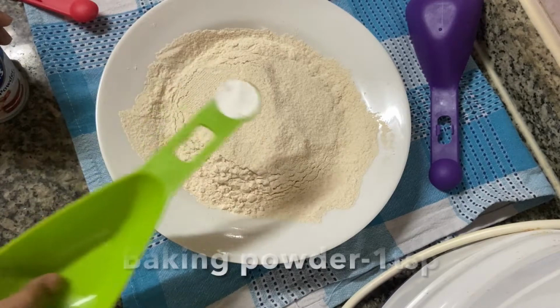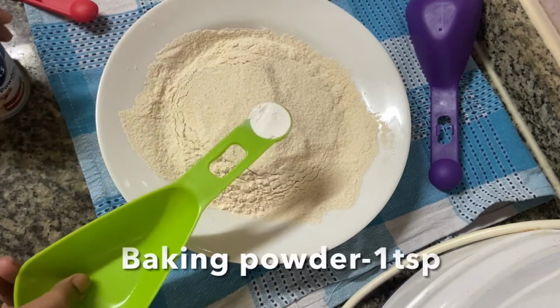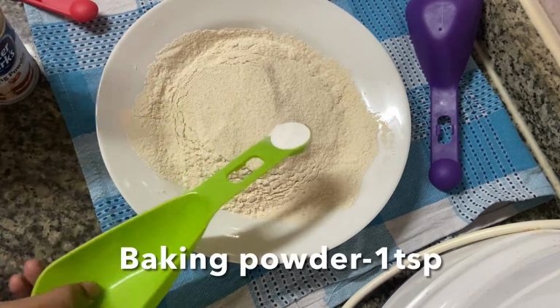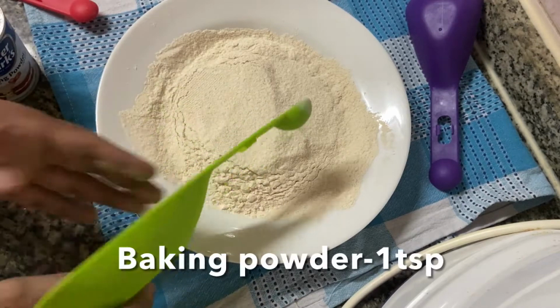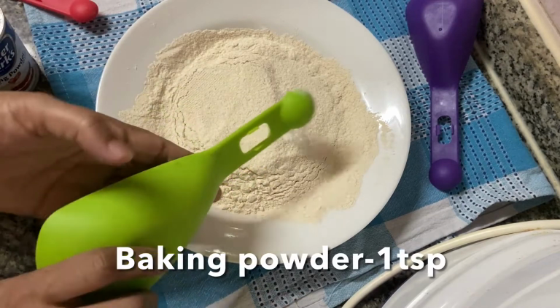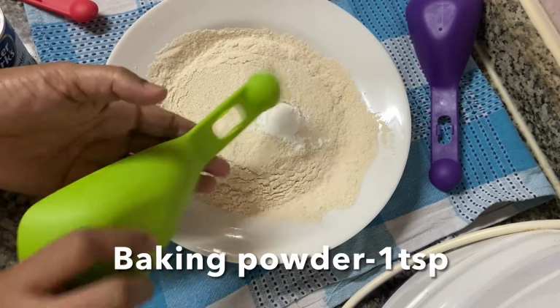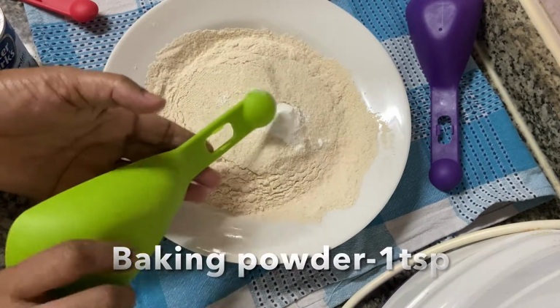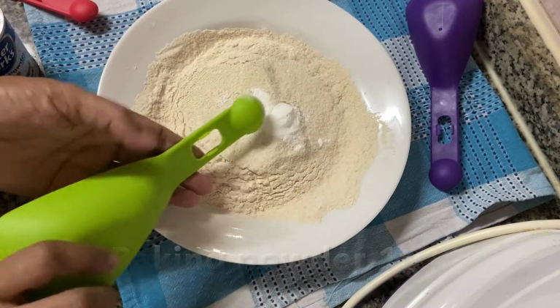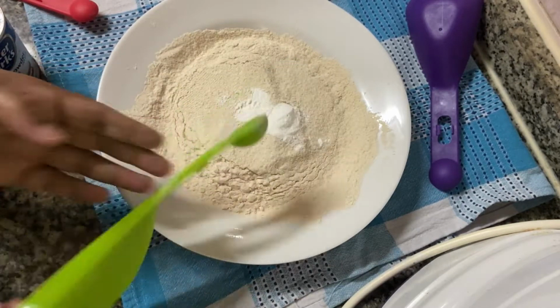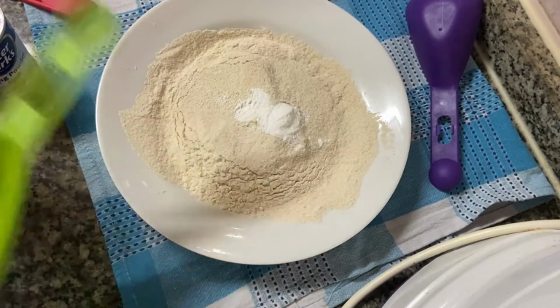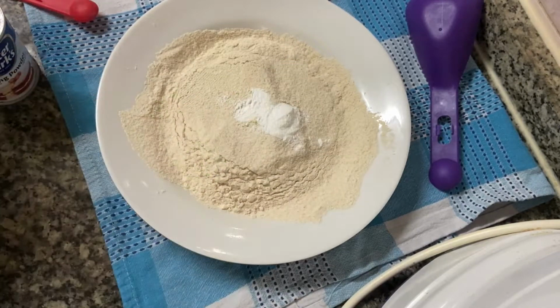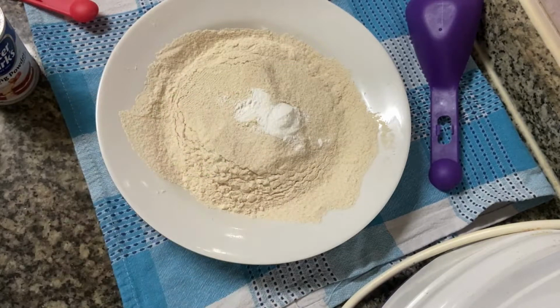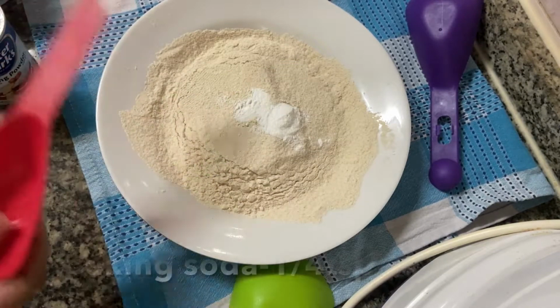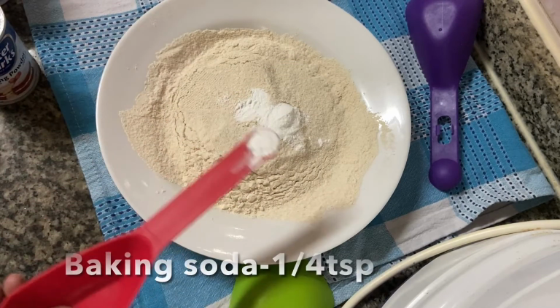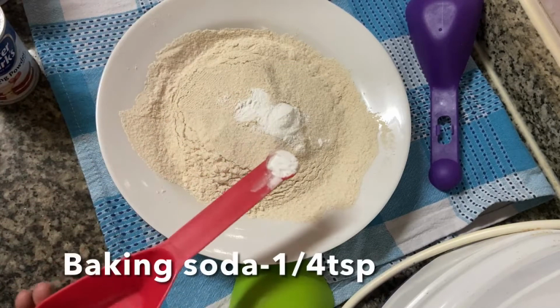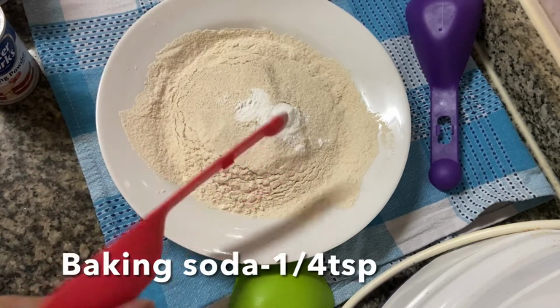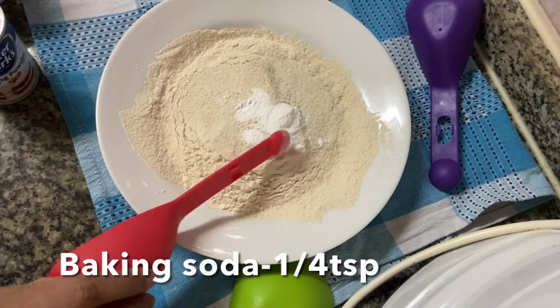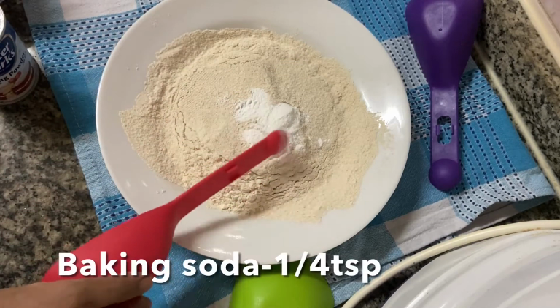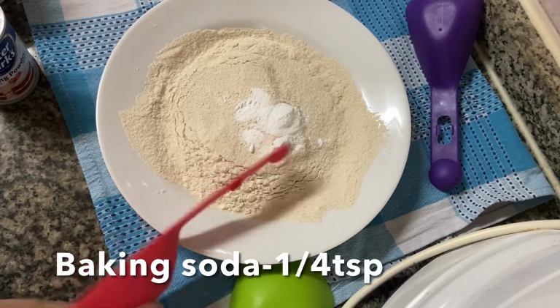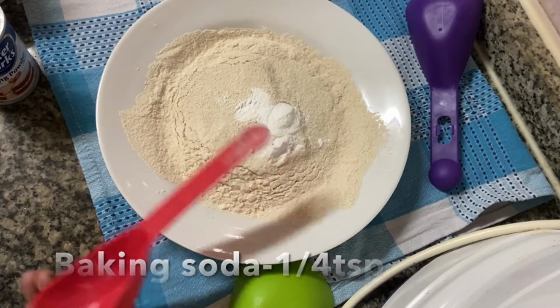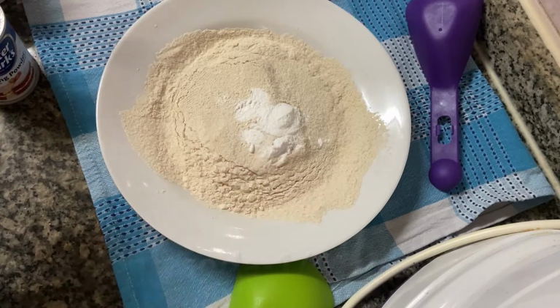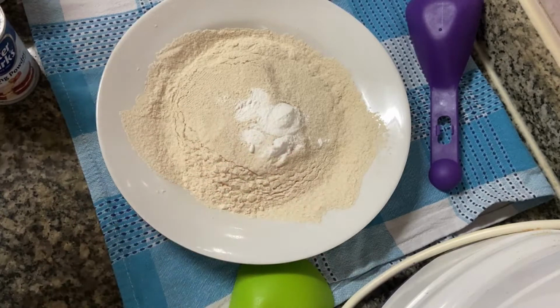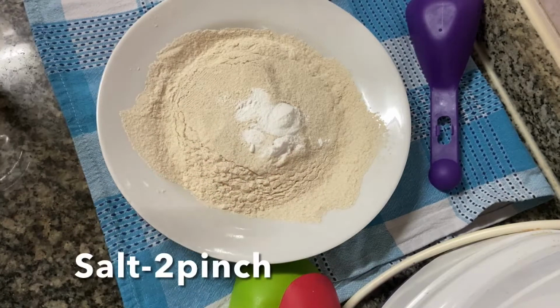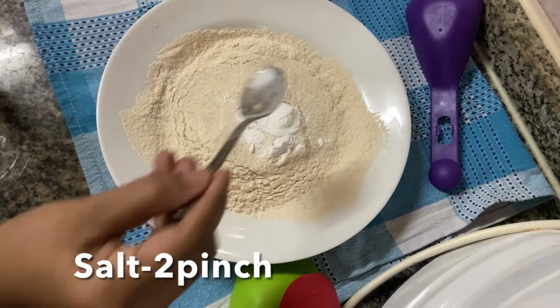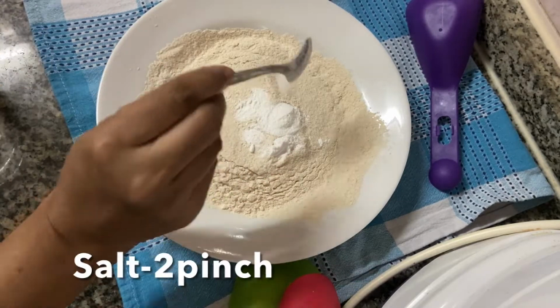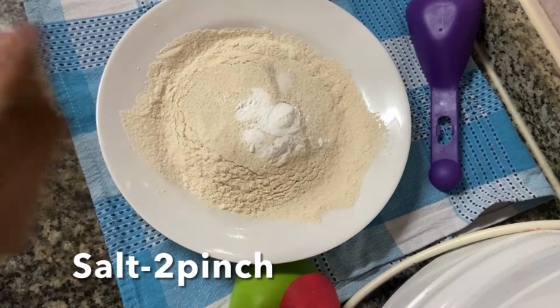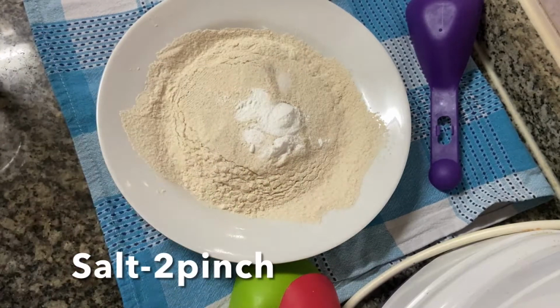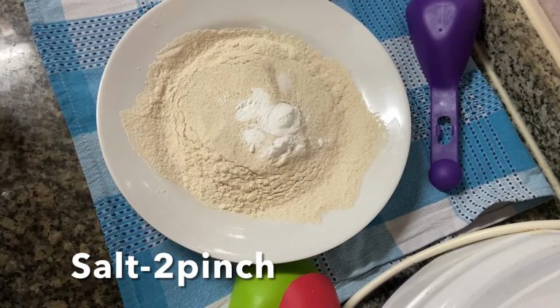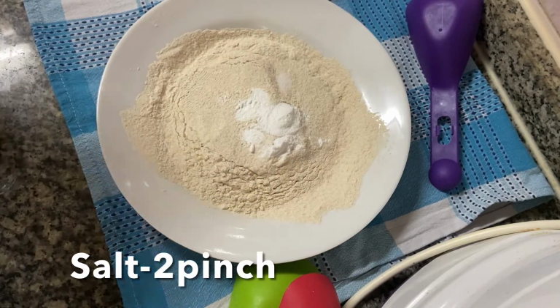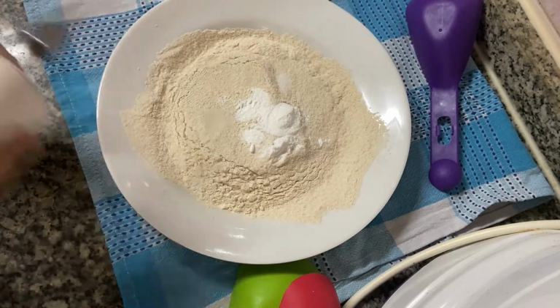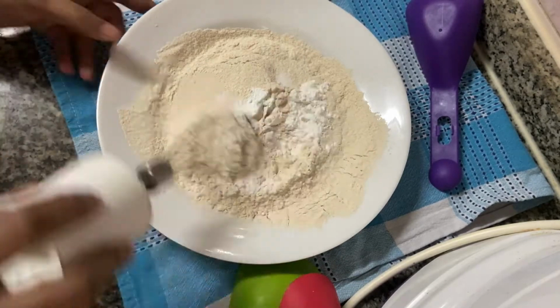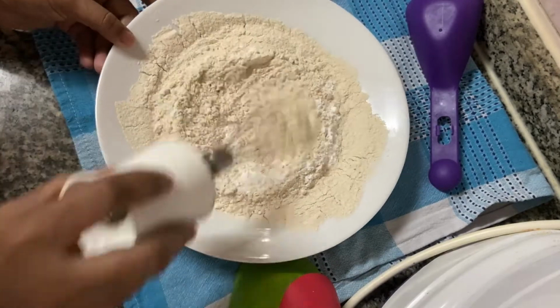1 tsp baking powder, 1 tsp baking soda, 2 tsp baking soda. We will mix it together.